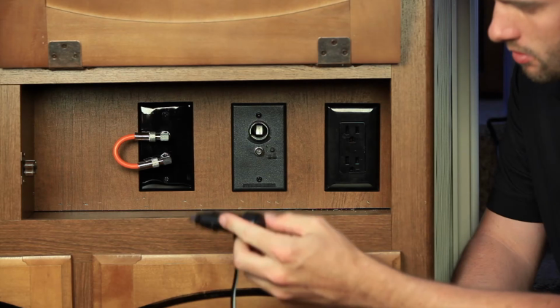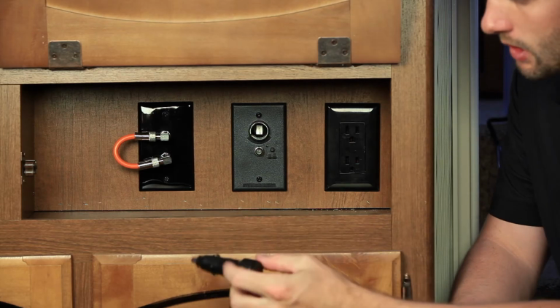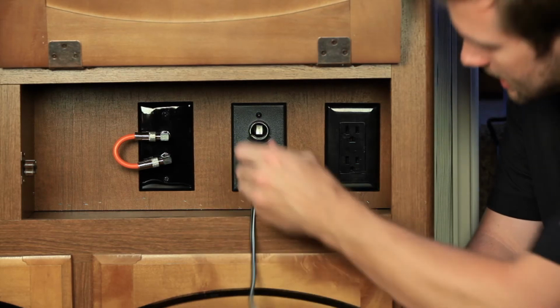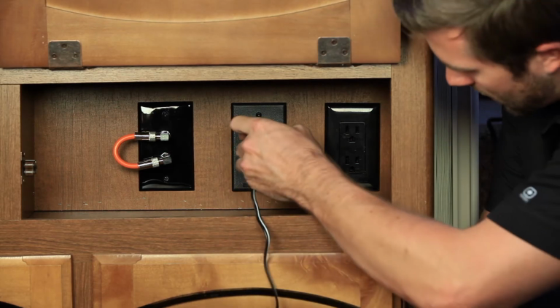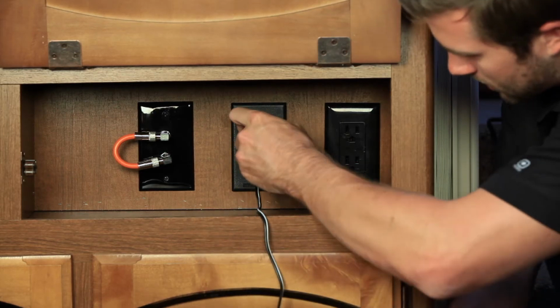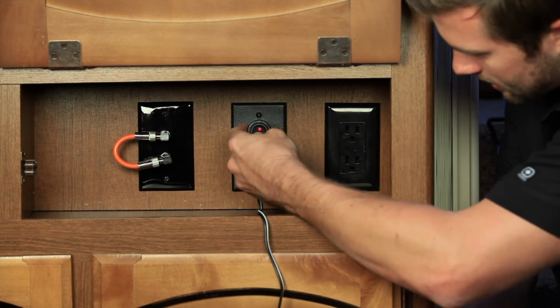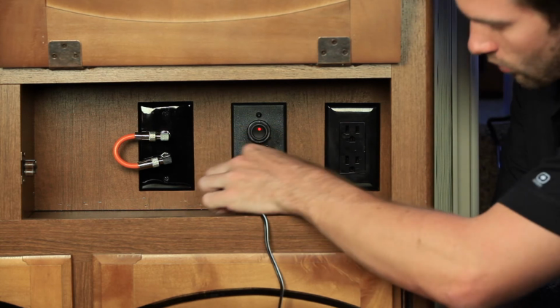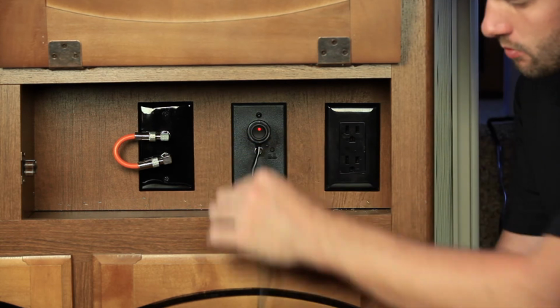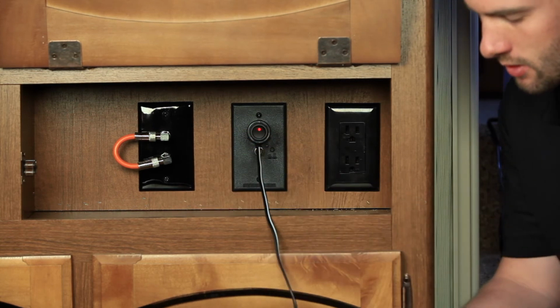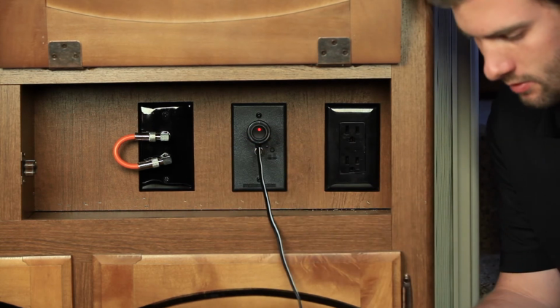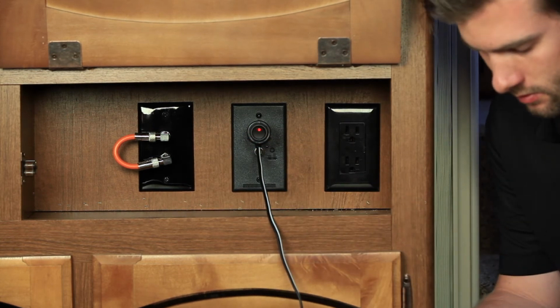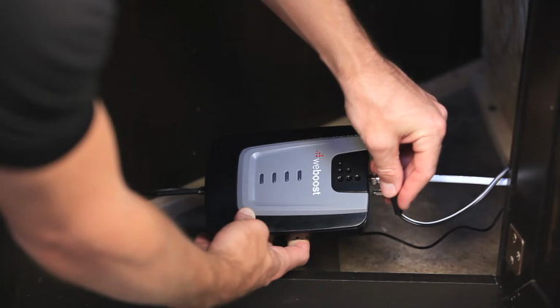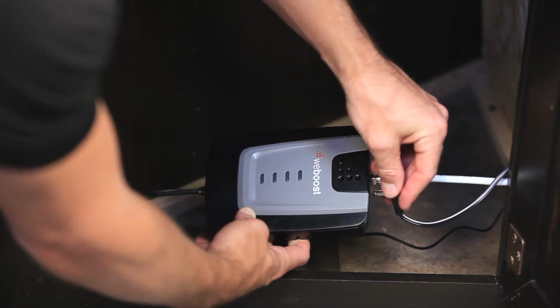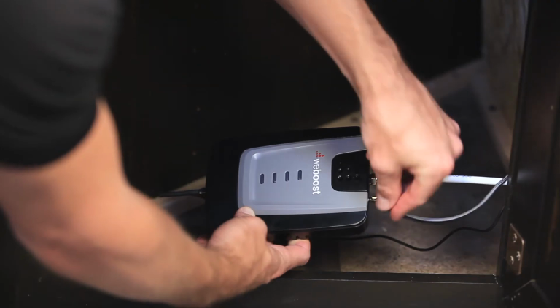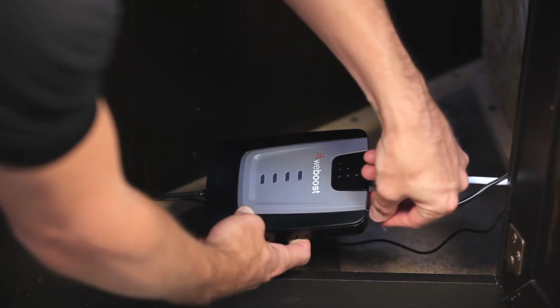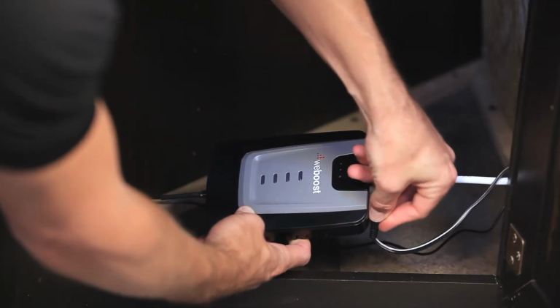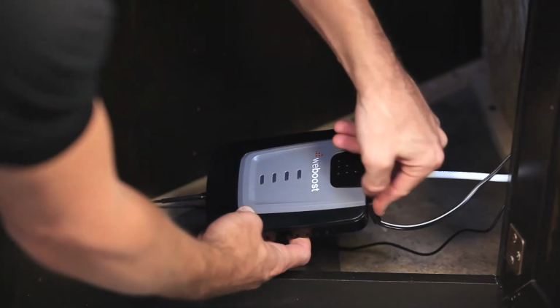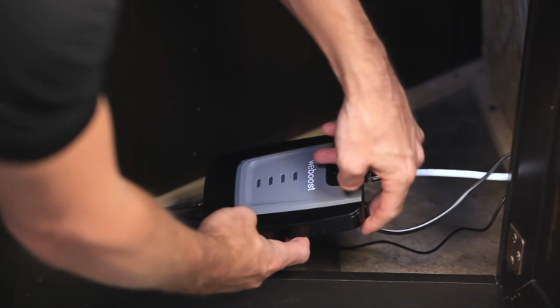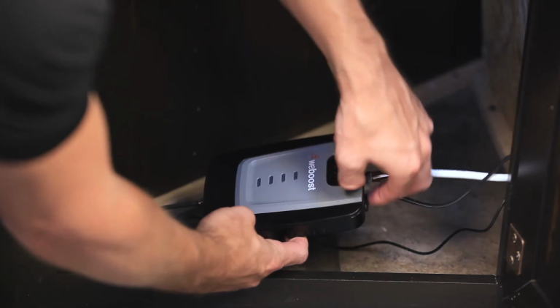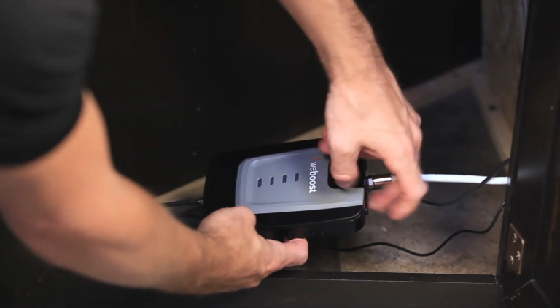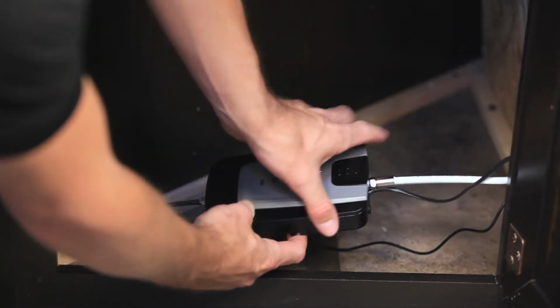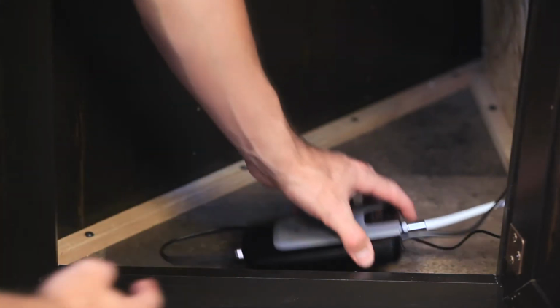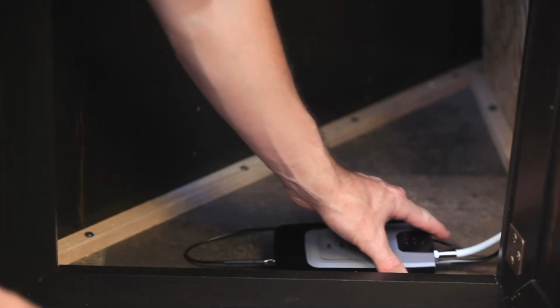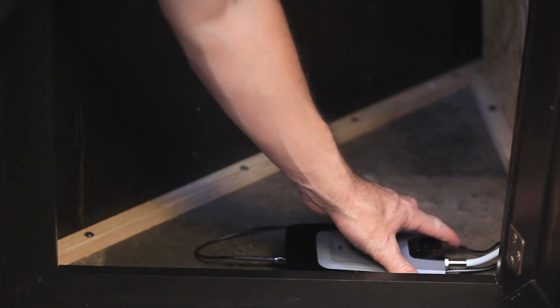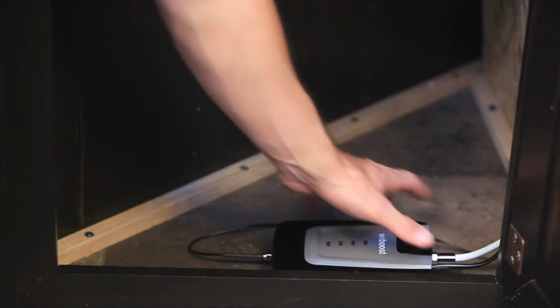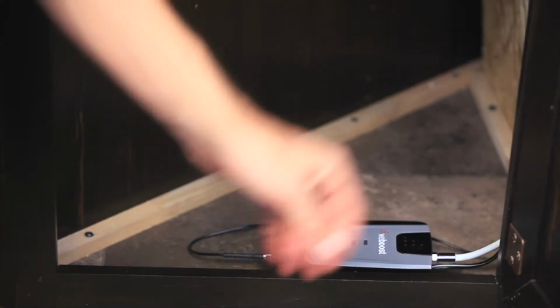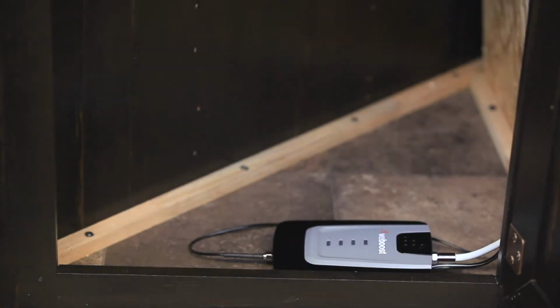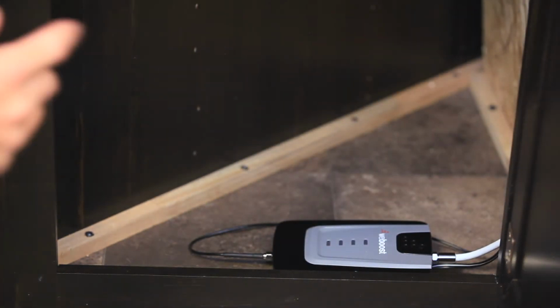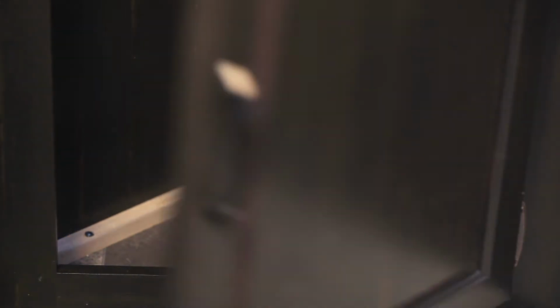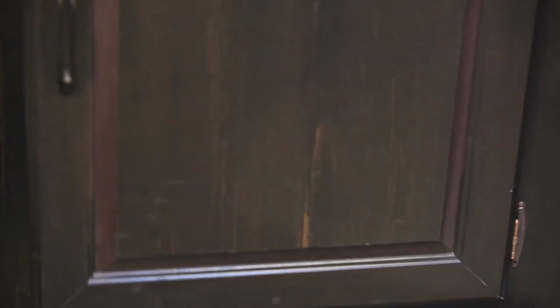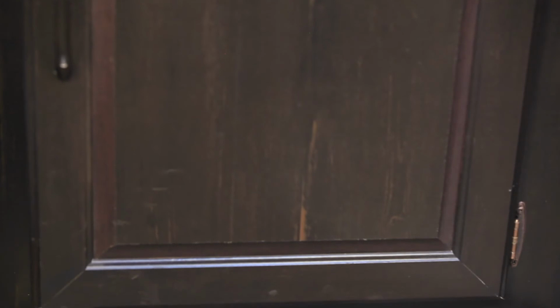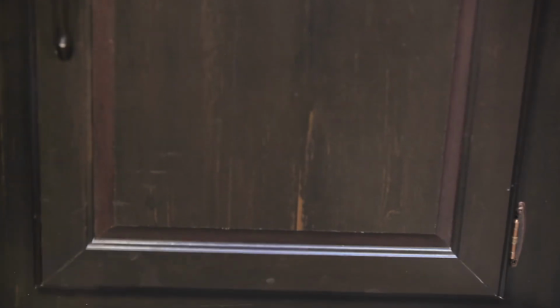Plug in the DC power supply and run it to the booster. Plug in the power supply to the booster and you can place it in a cabinet or somewhere out of sight, but make sure there is adequate ventilation.